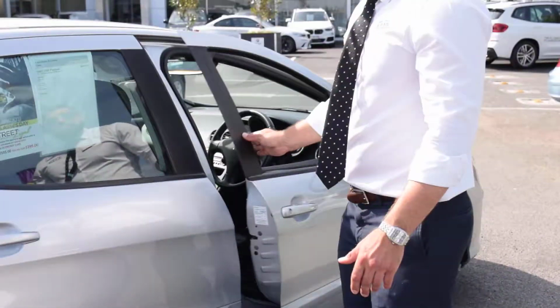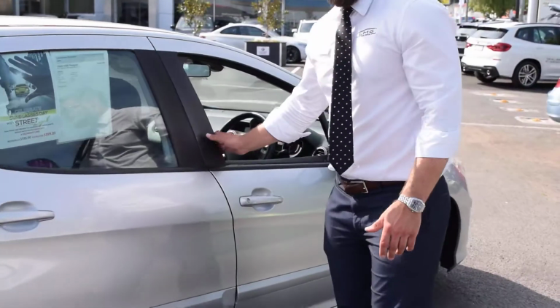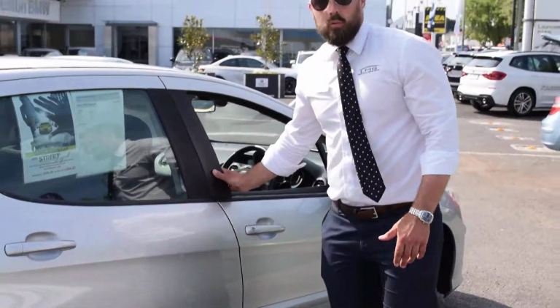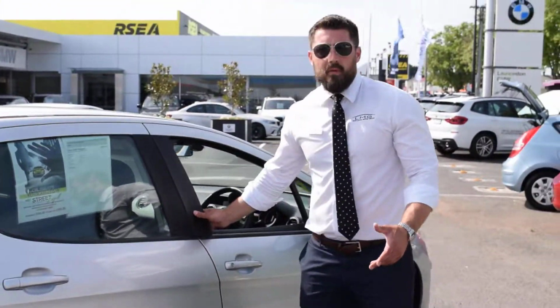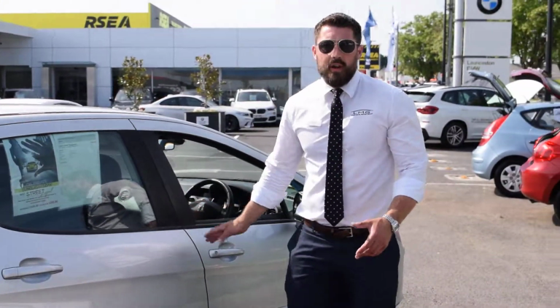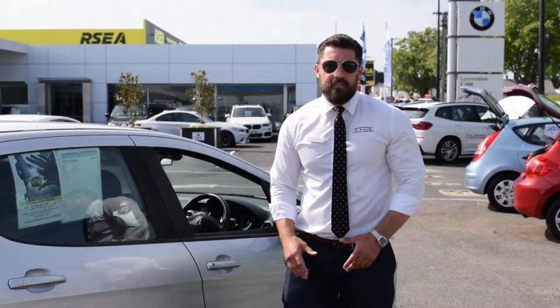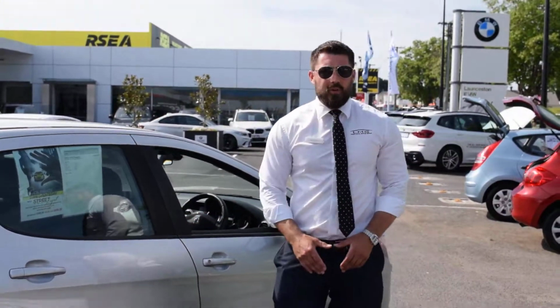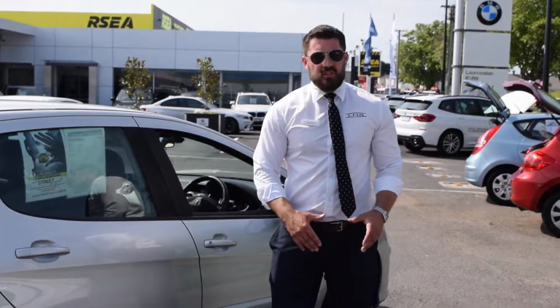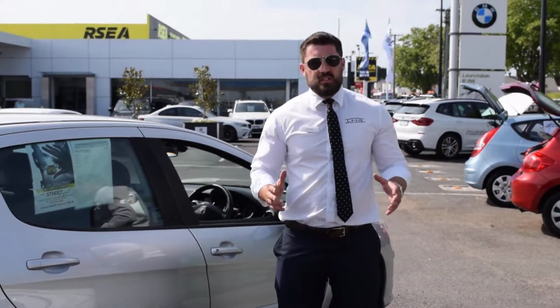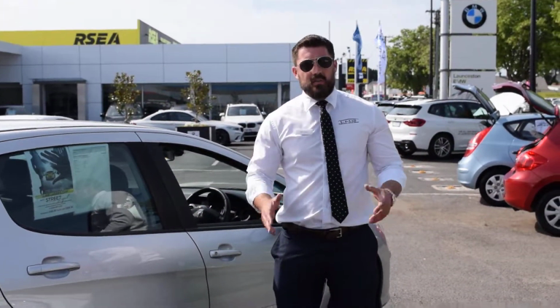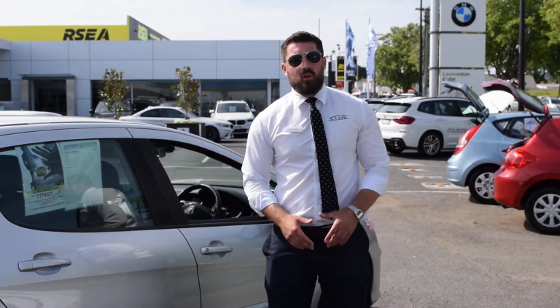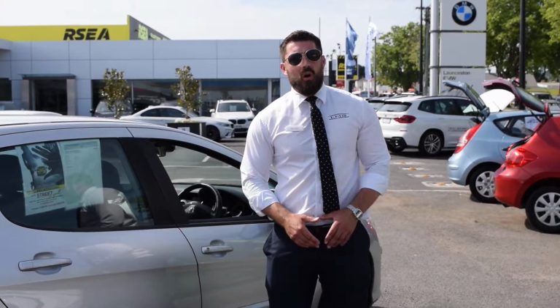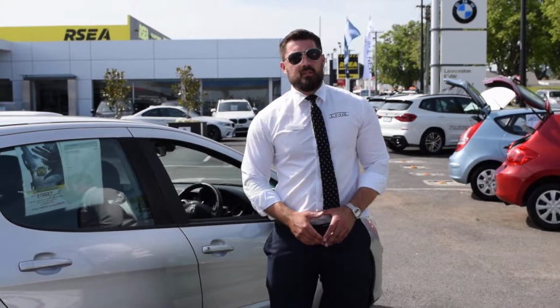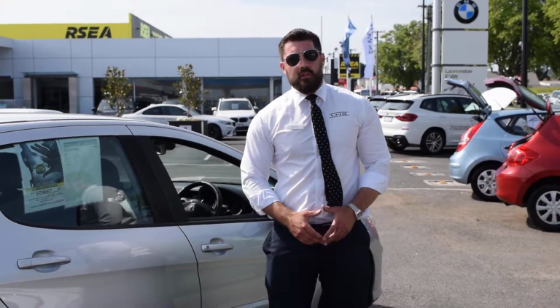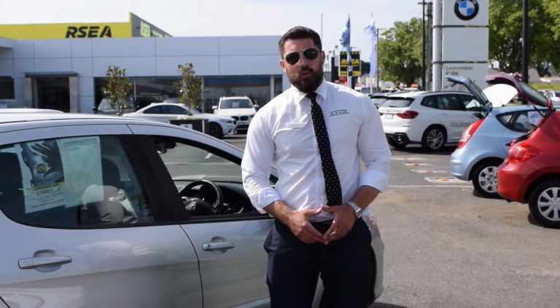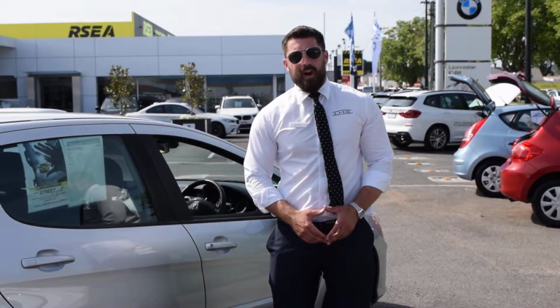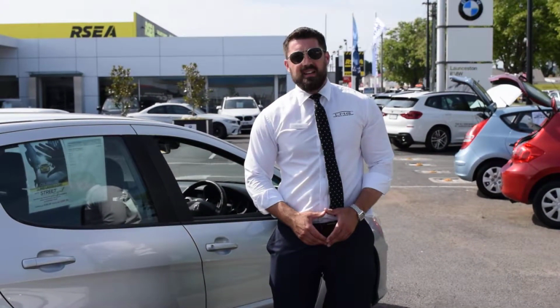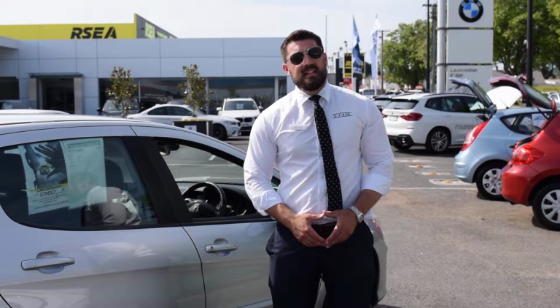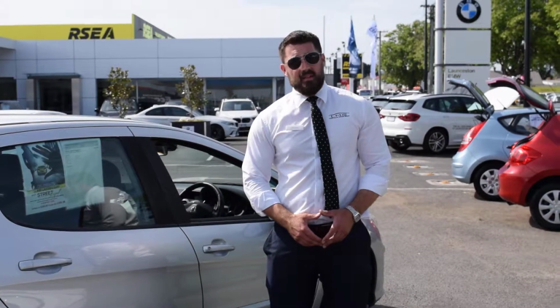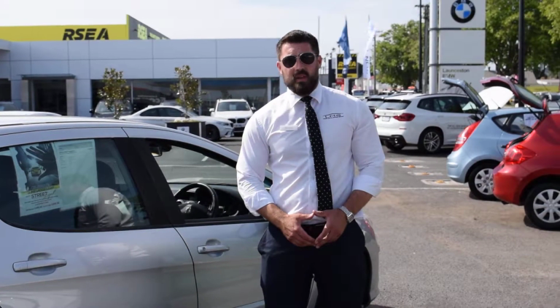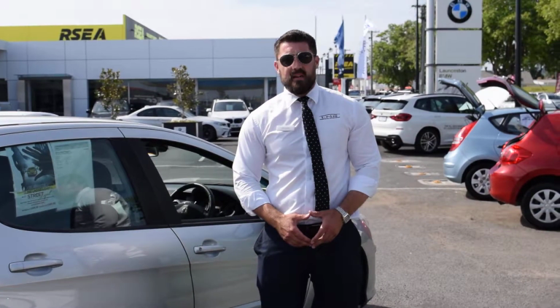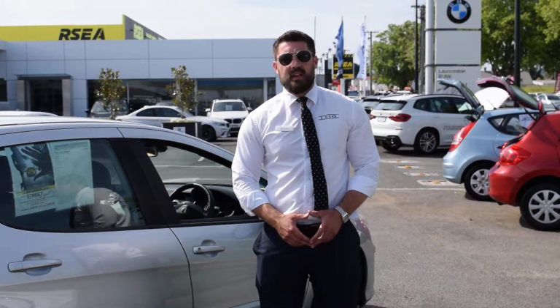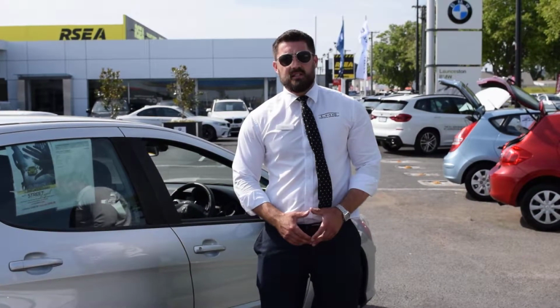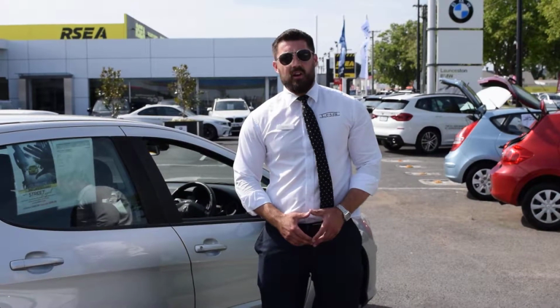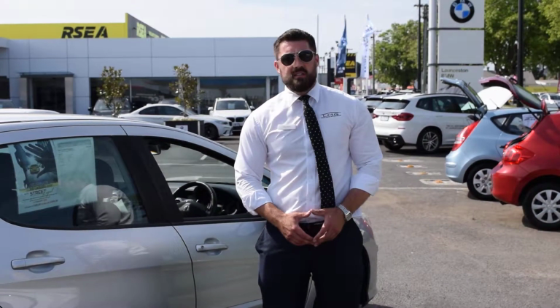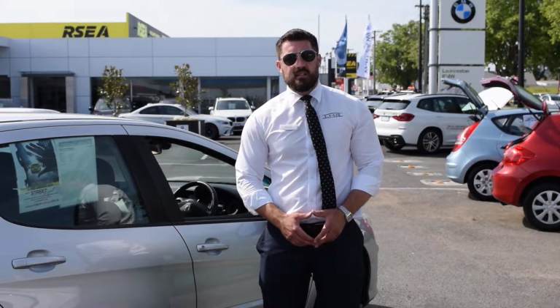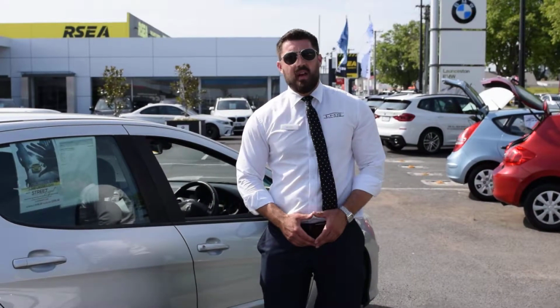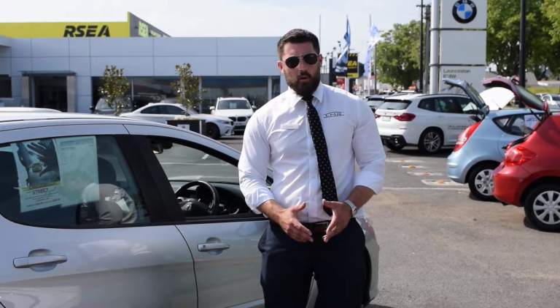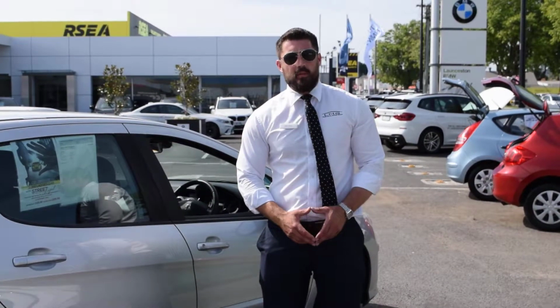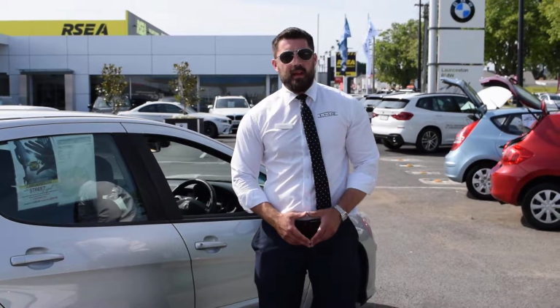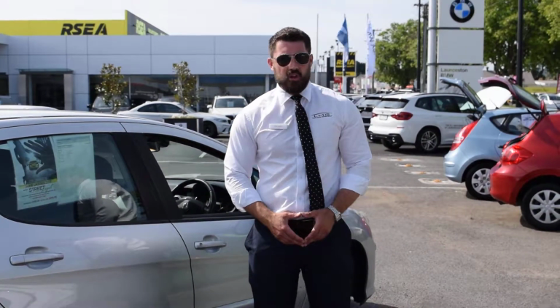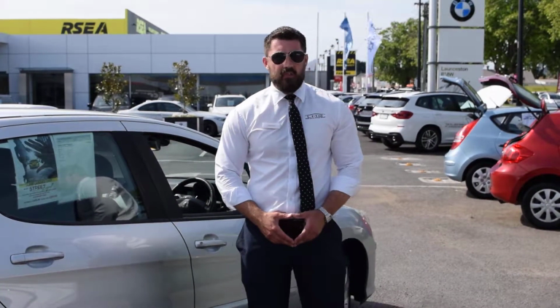If you've got any further questions, just give me a call on 0448 737 096 and we'll go from there. Enjoy your afternoon.